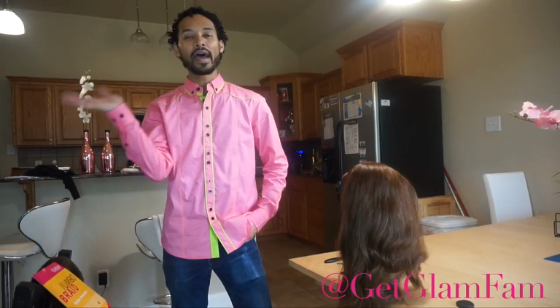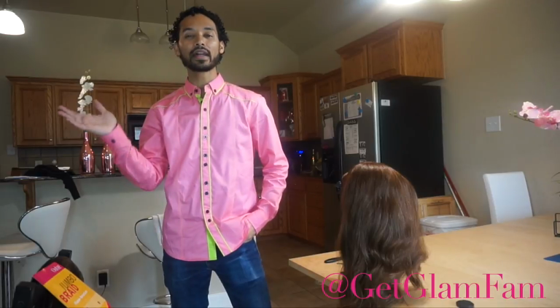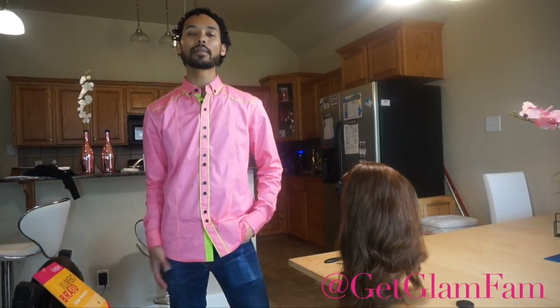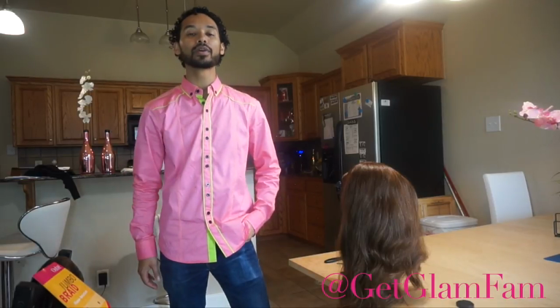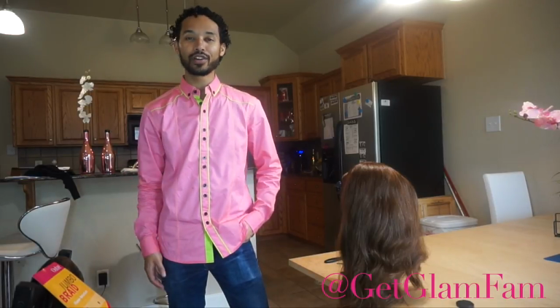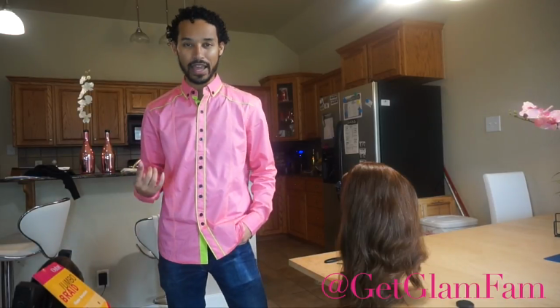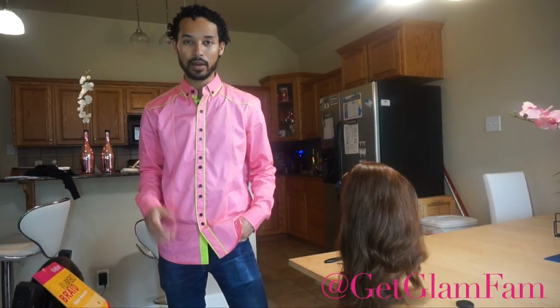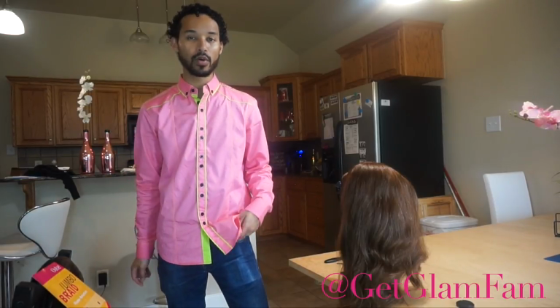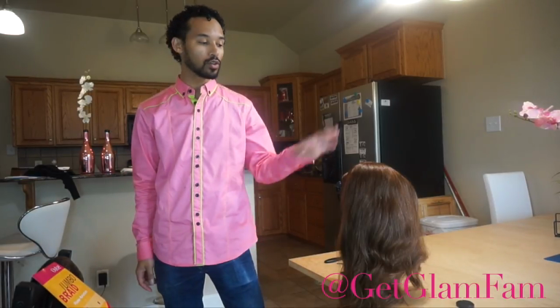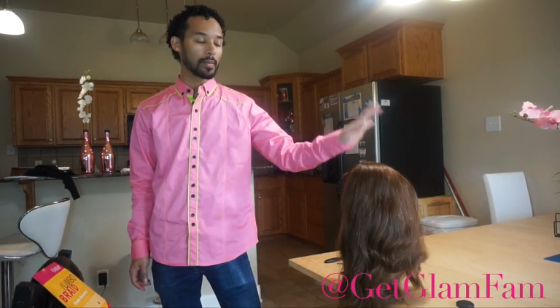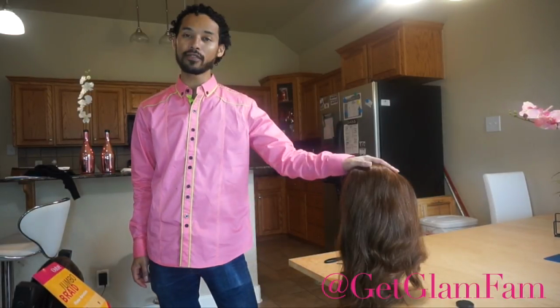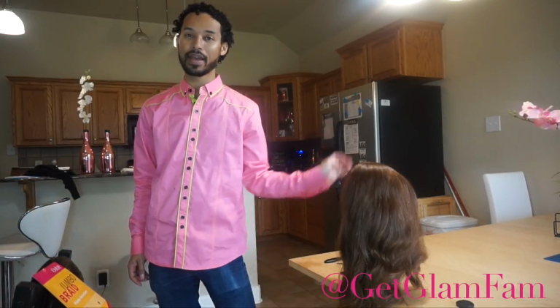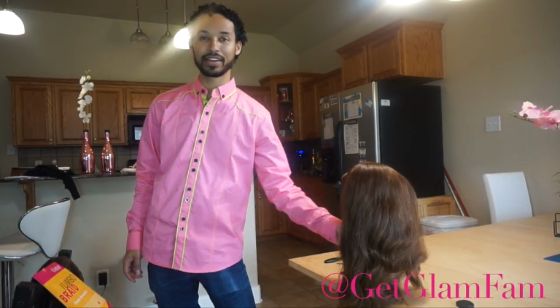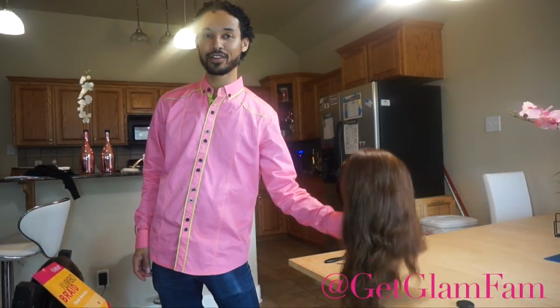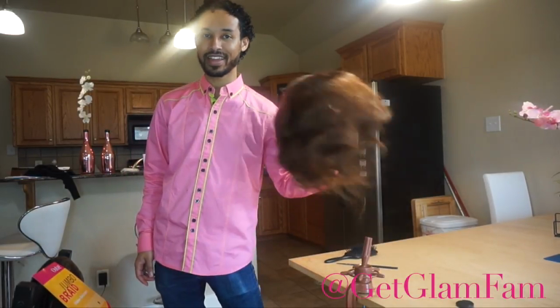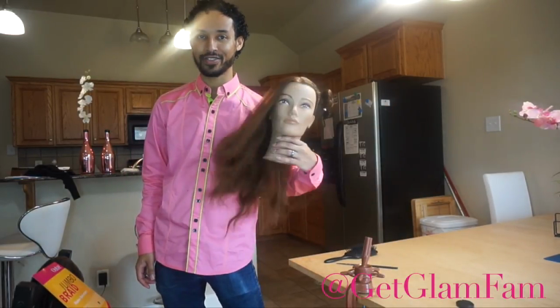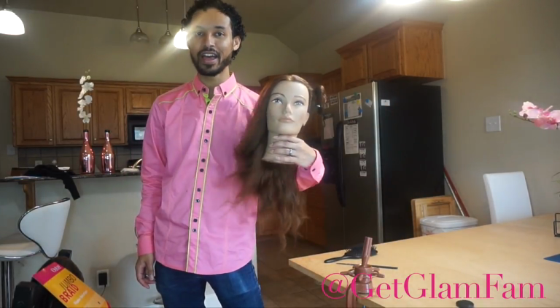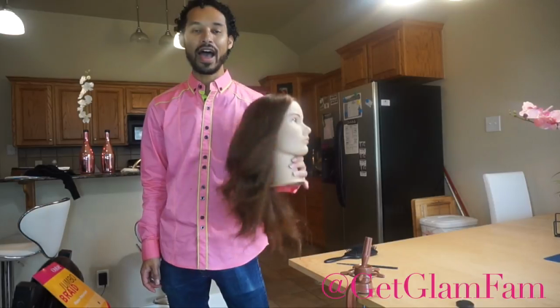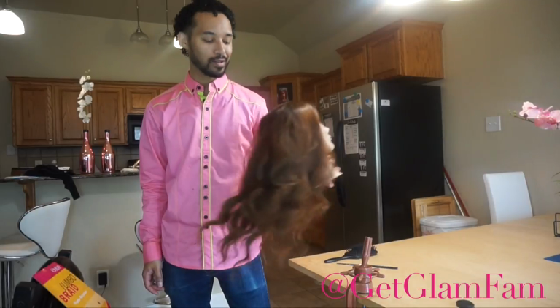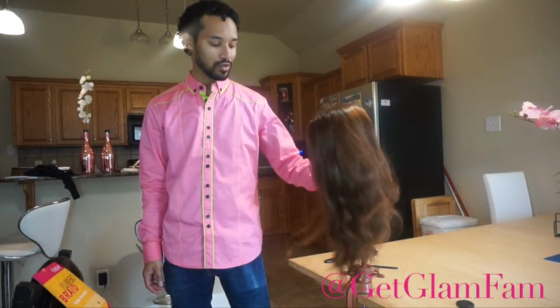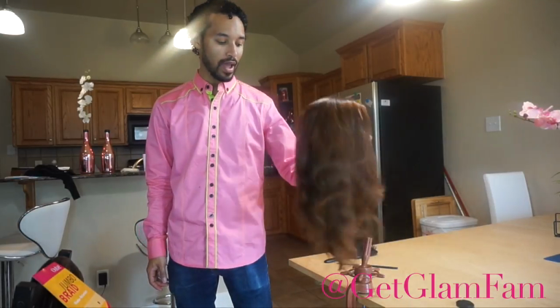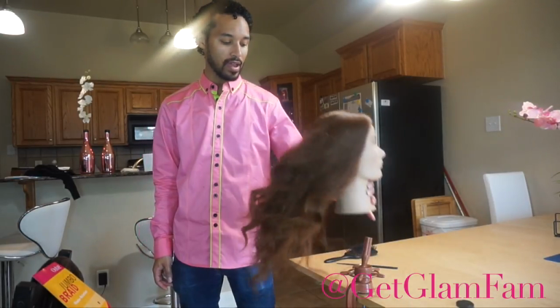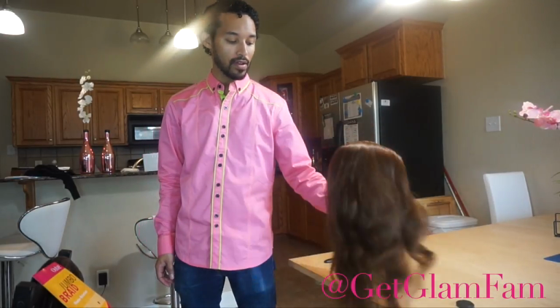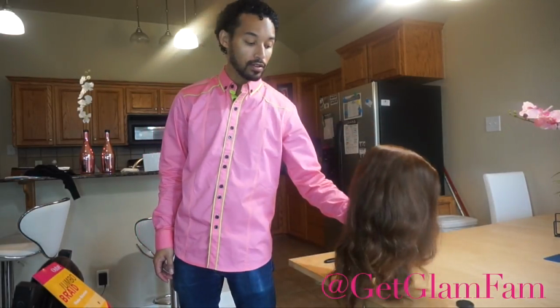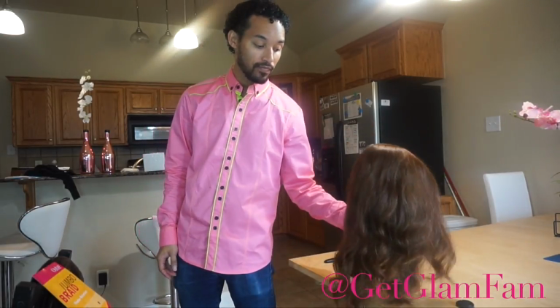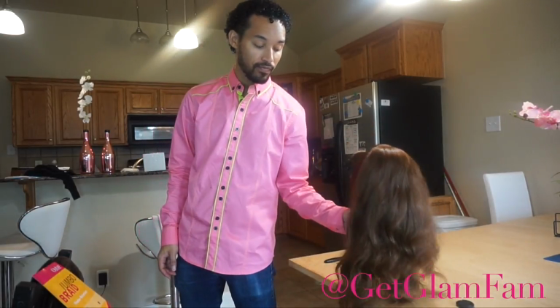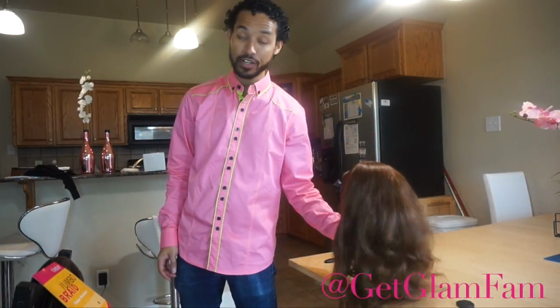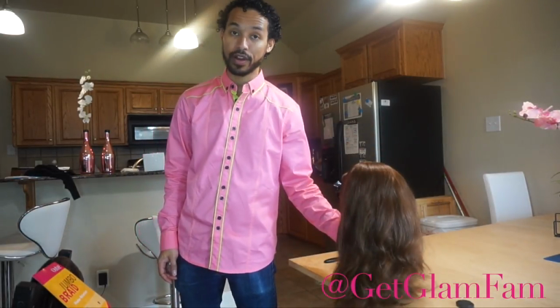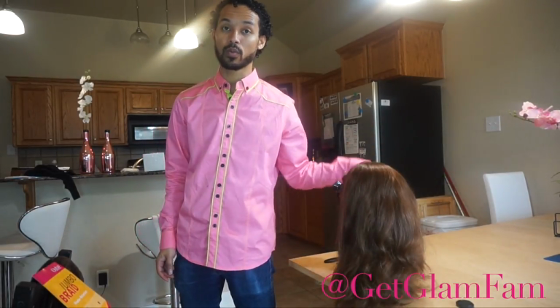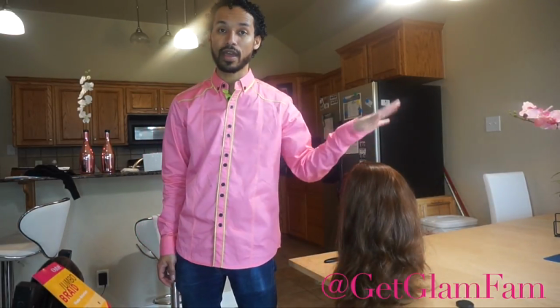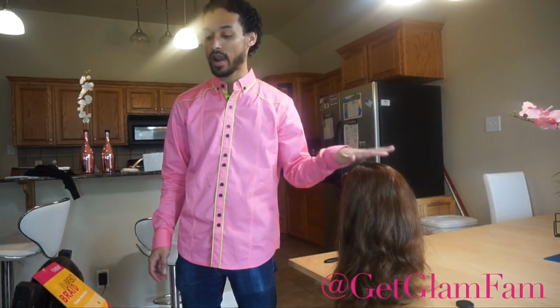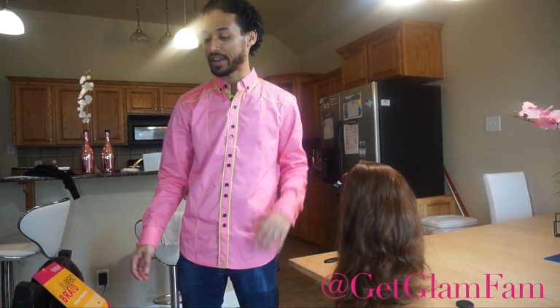Hey, GlamFam, Linwood here, and today I'm going to be showing you on my lovely mannequin here, Catherine, how to do a French braid with hair added.